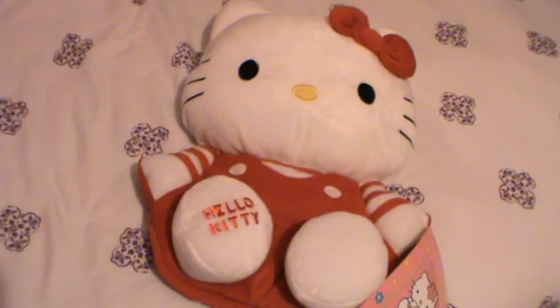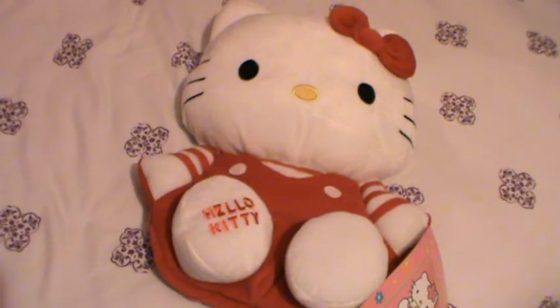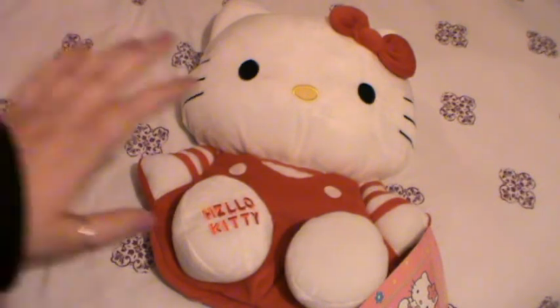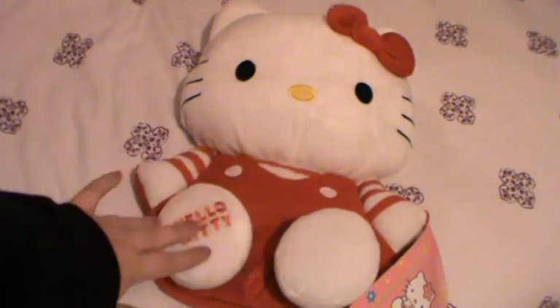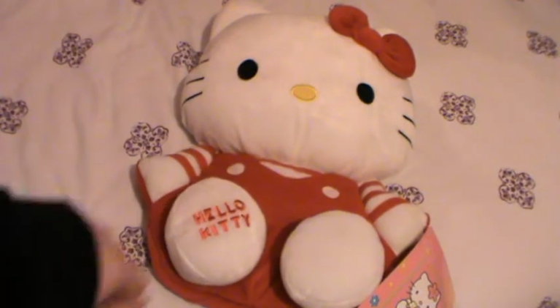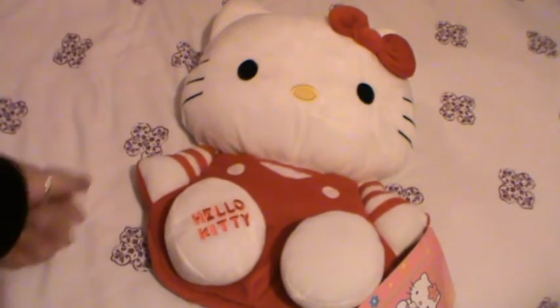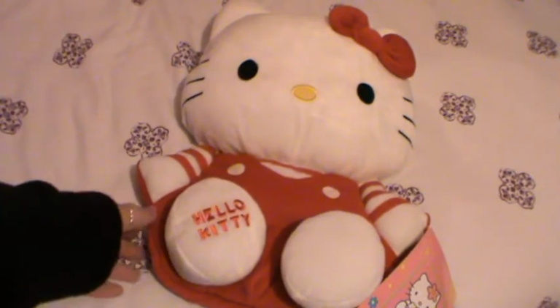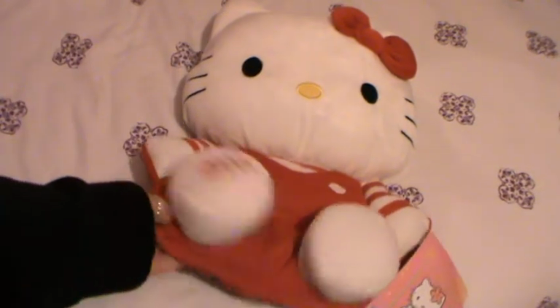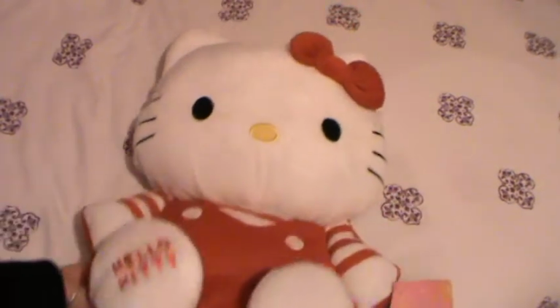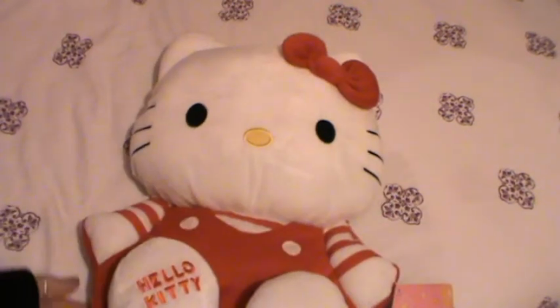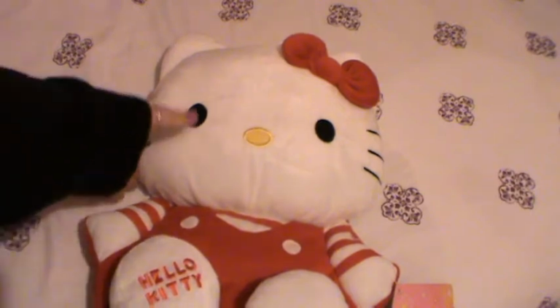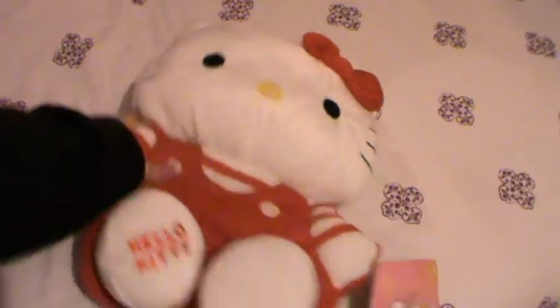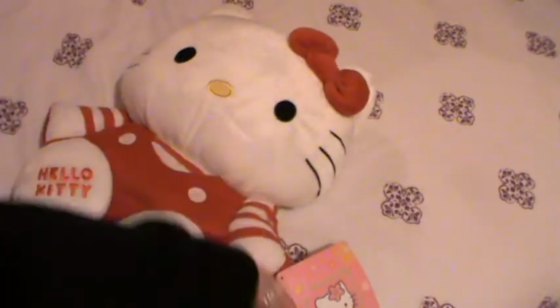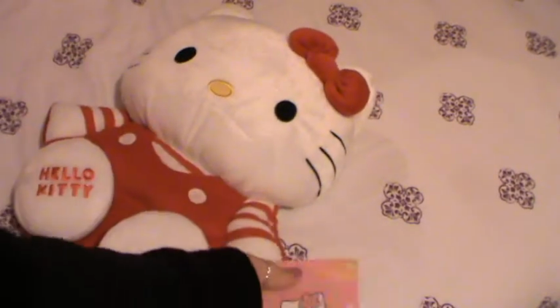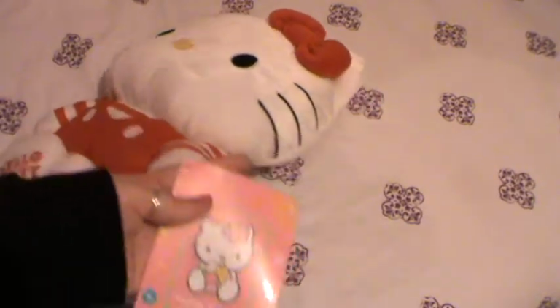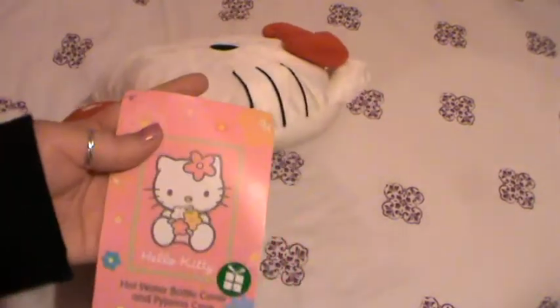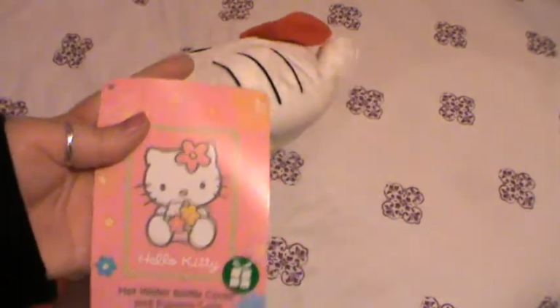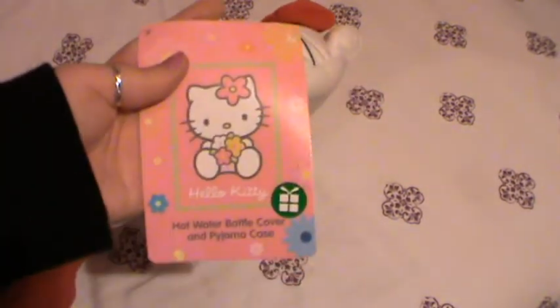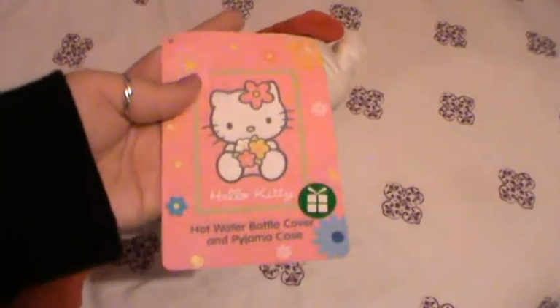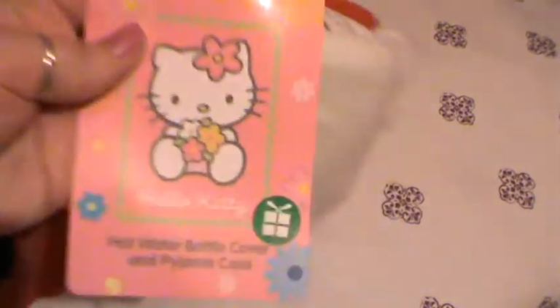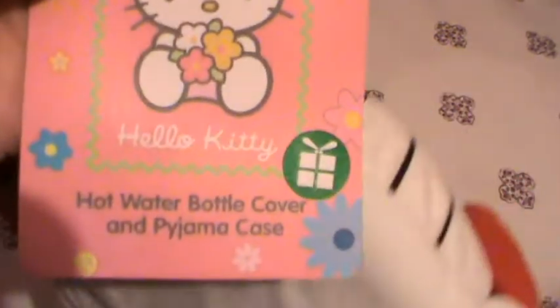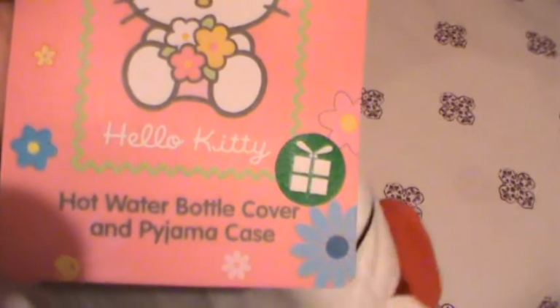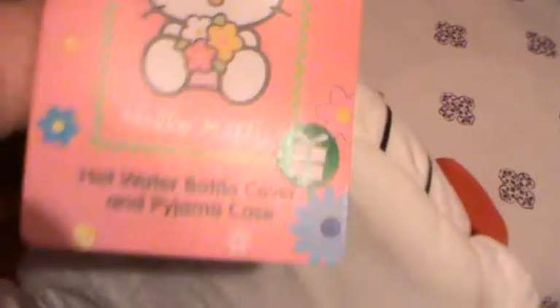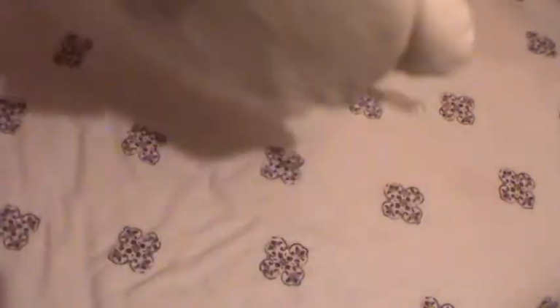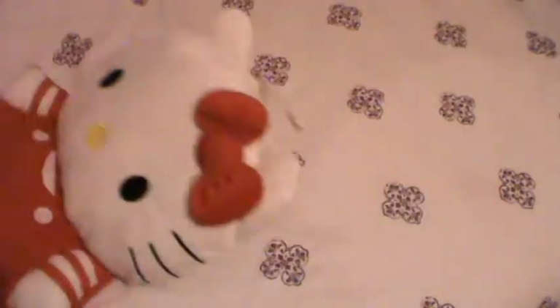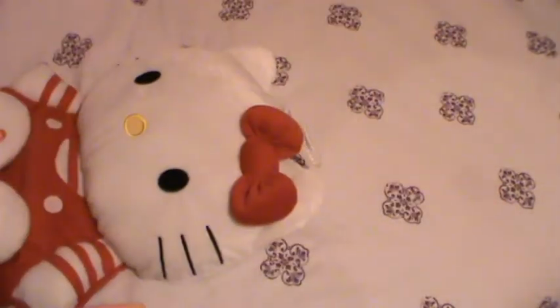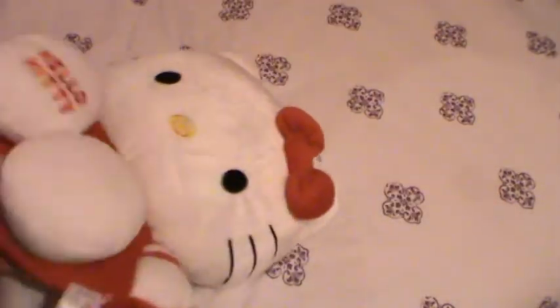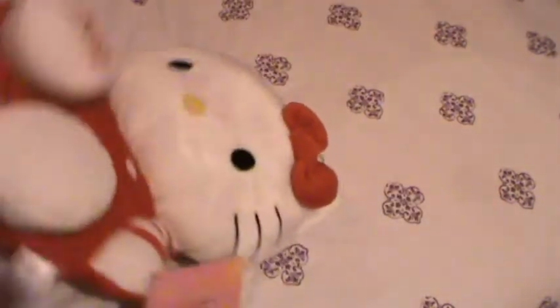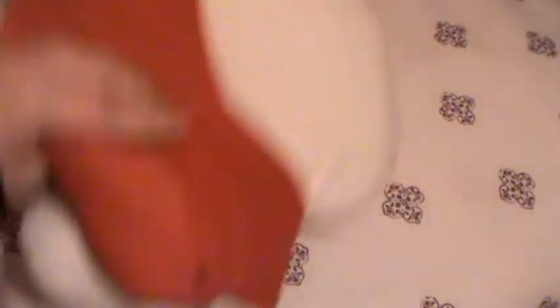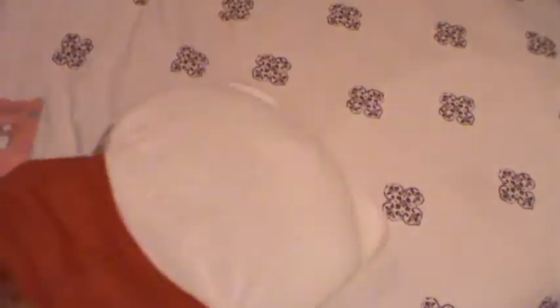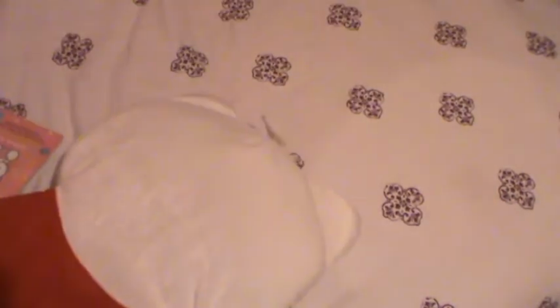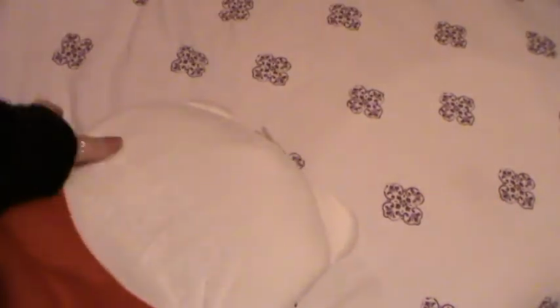Hey everyone, today this video is just going to be about my brand new Hello Kitty hot water bottle cover and pyjama case. You can use it as either a hot water bottle cover or a pyjama case, which I quite like.